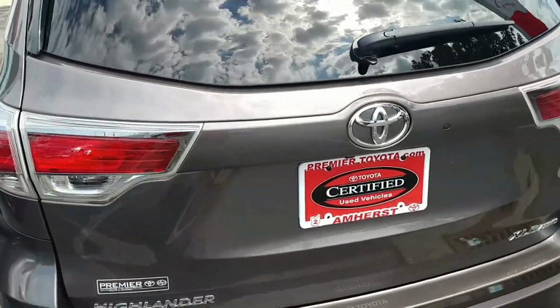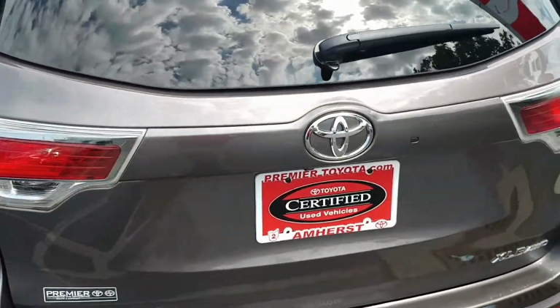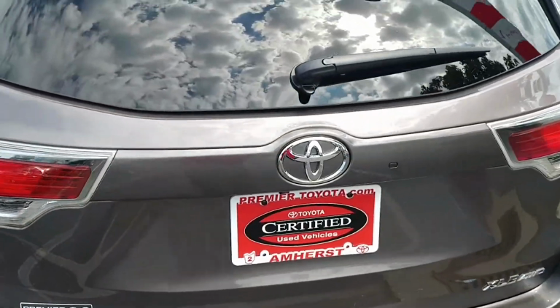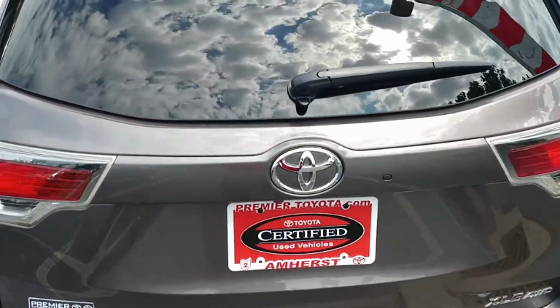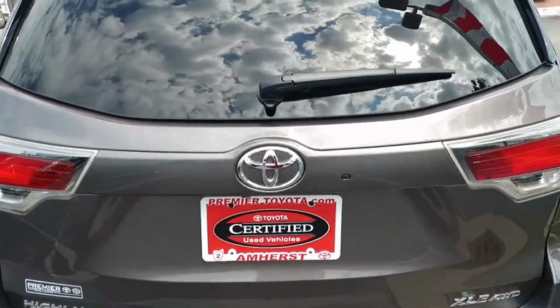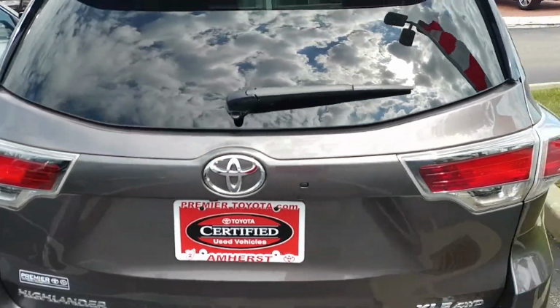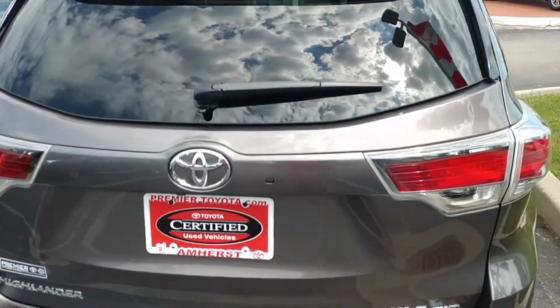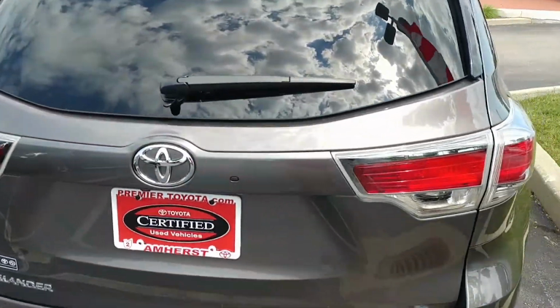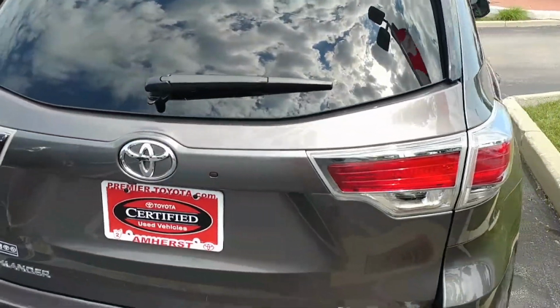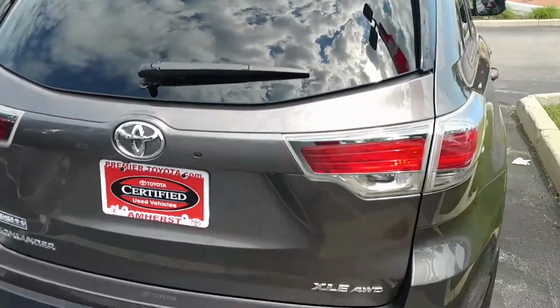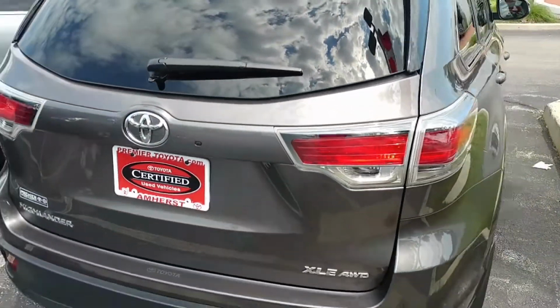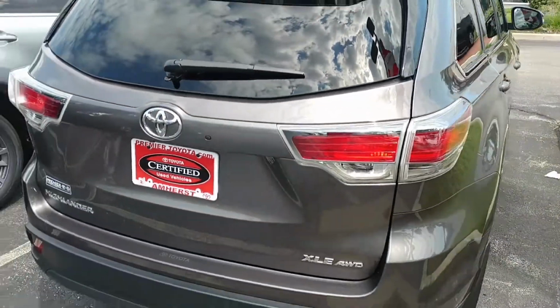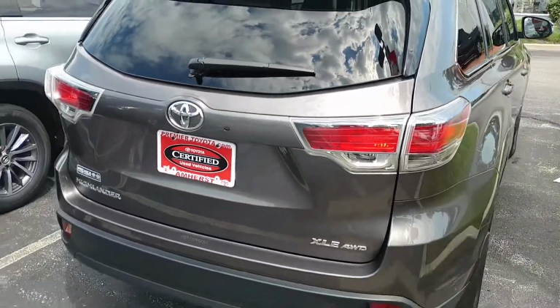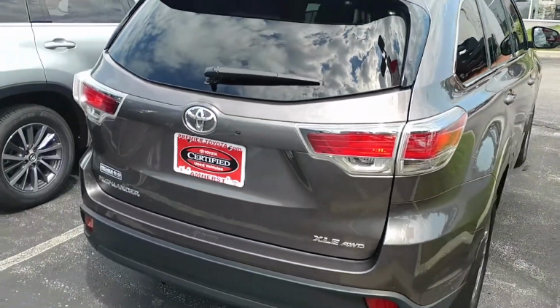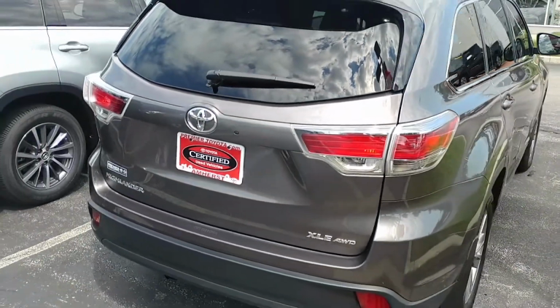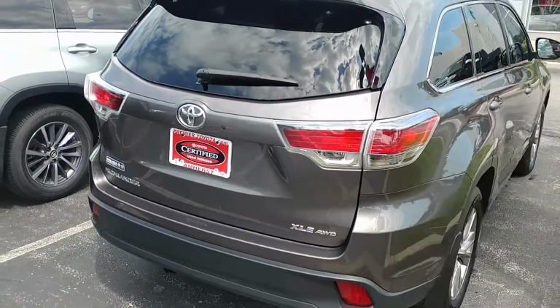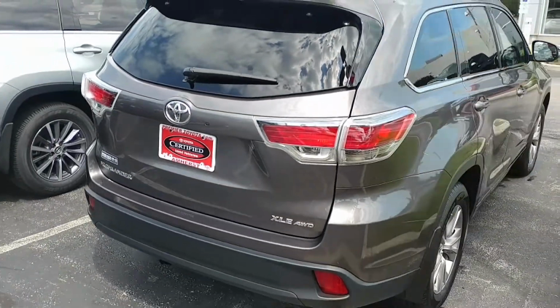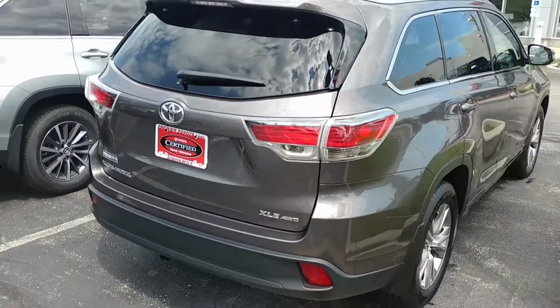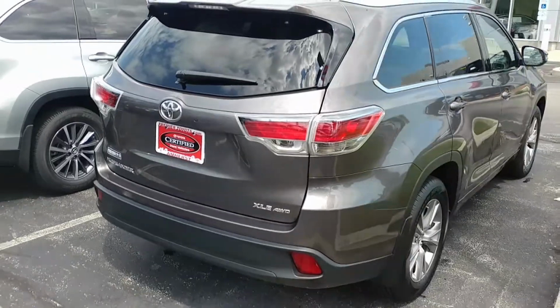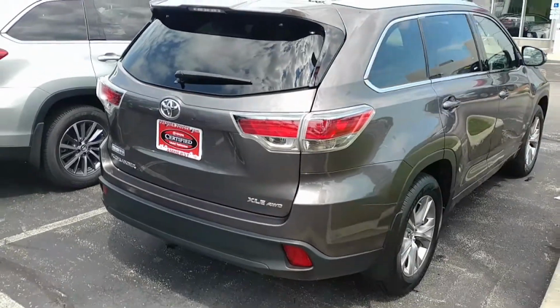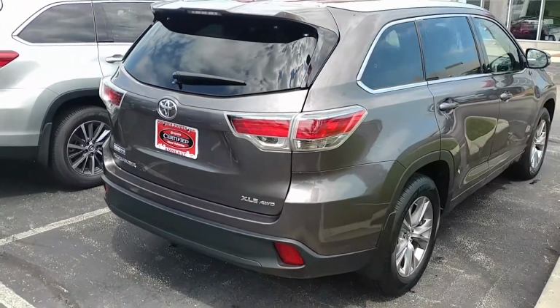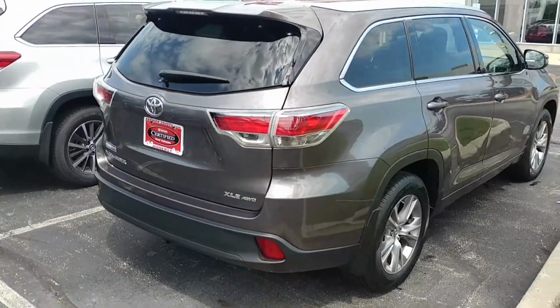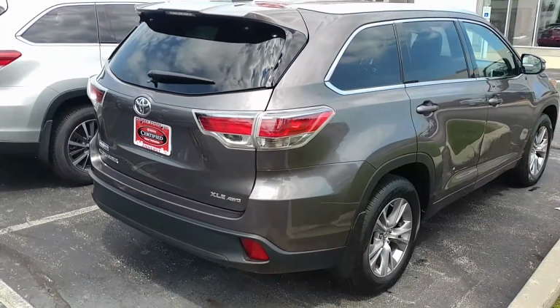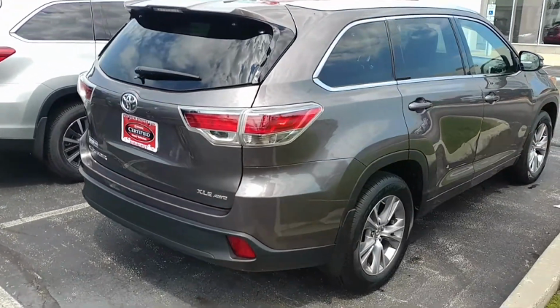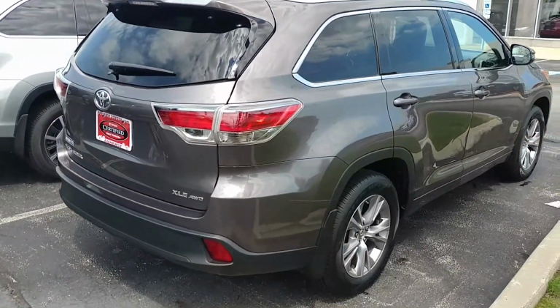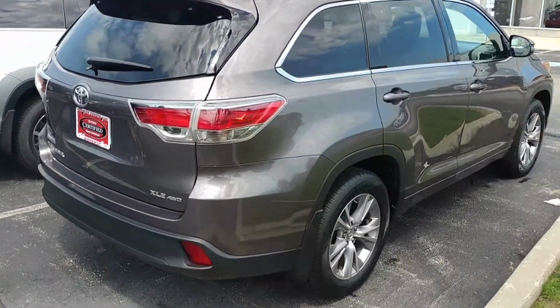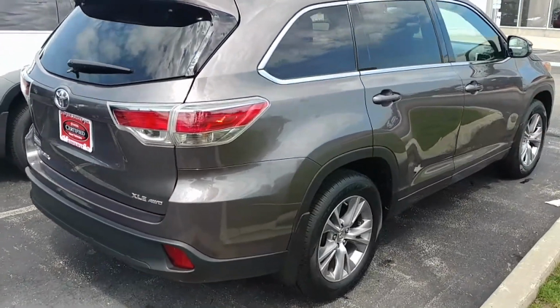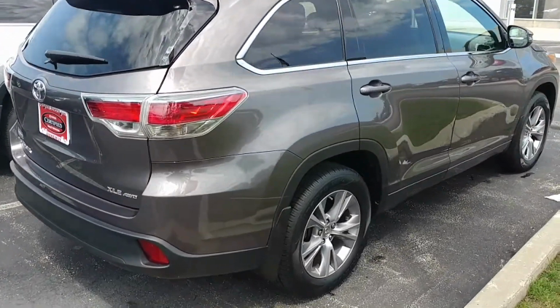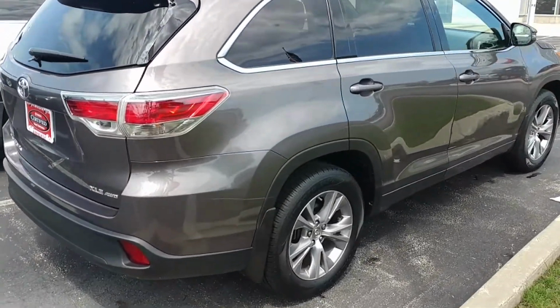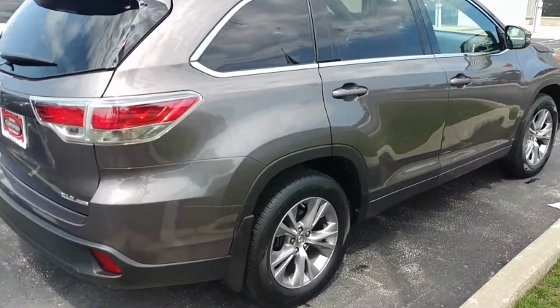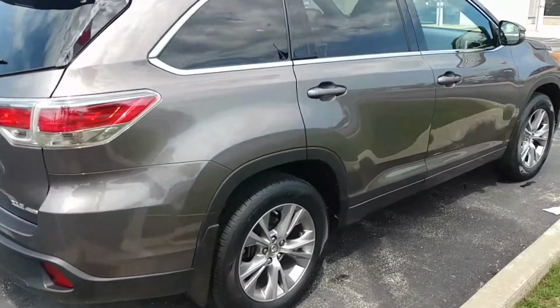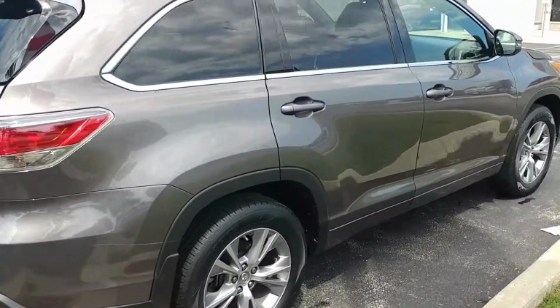I know it was a concern for you, but like you said, these are pretty hard to come by with that bench seat. So hopefully you'll keep an open mind on that.